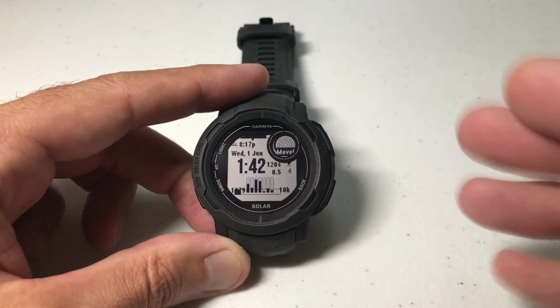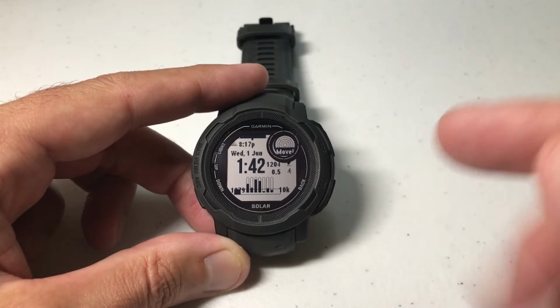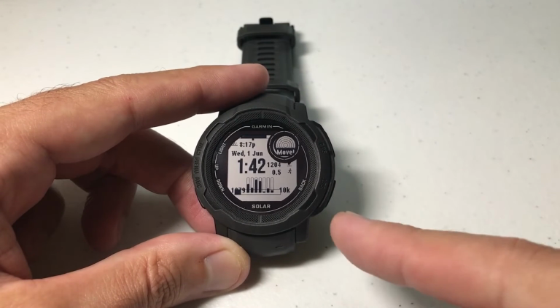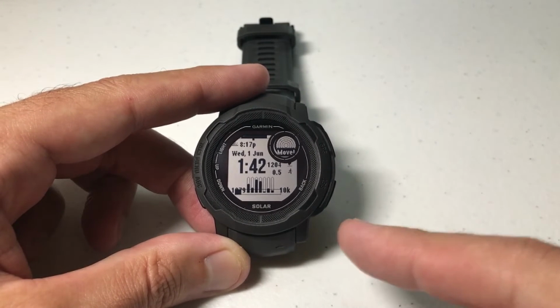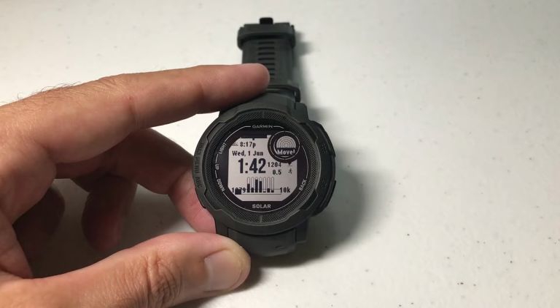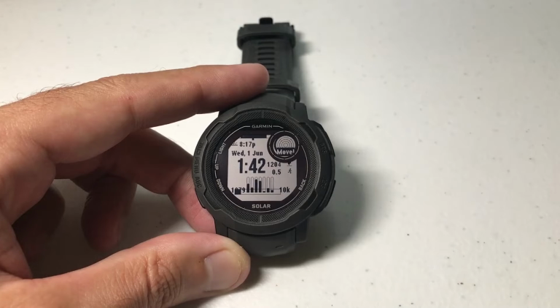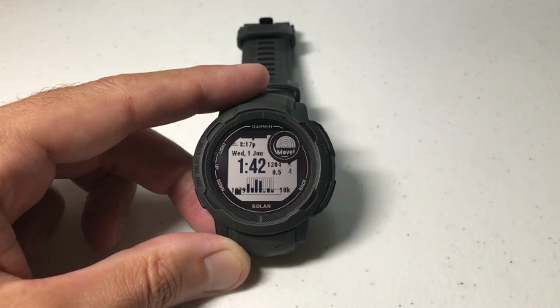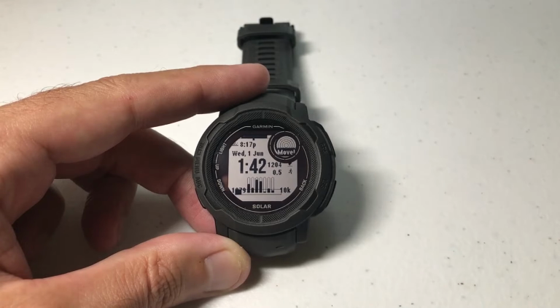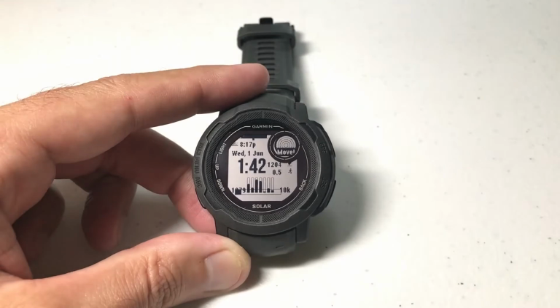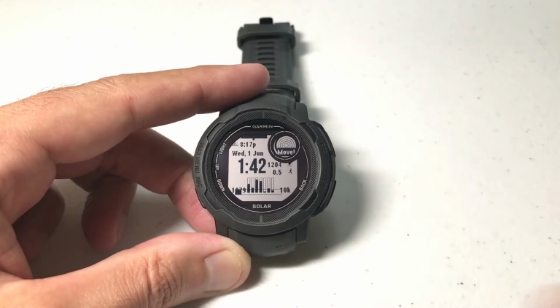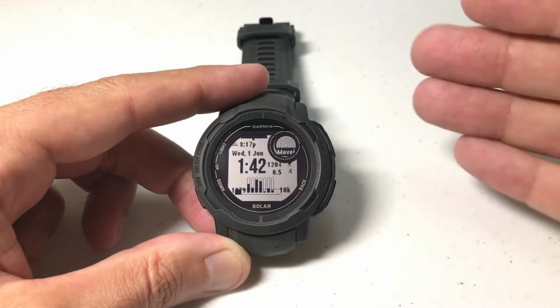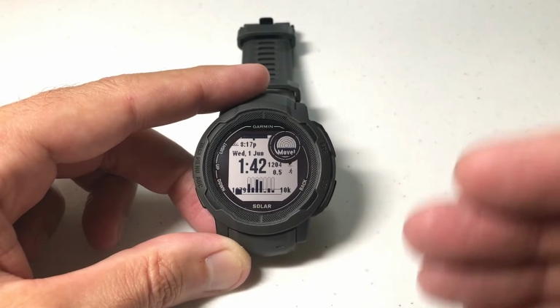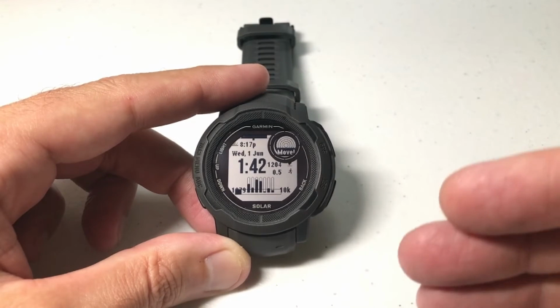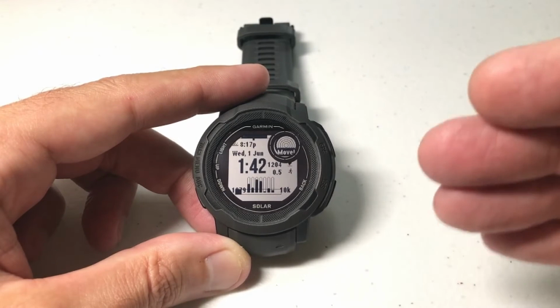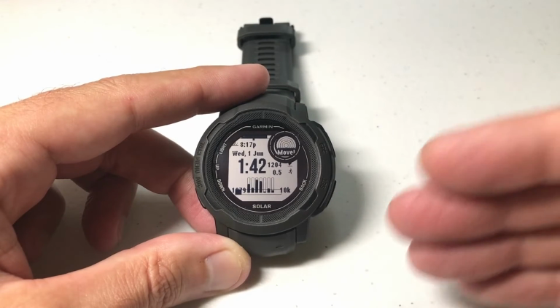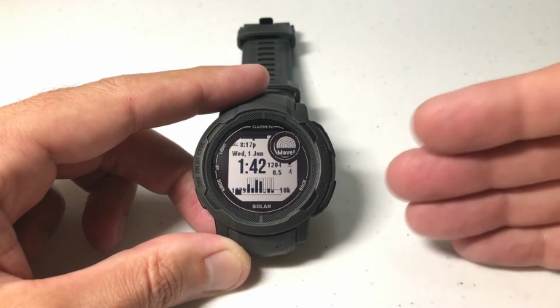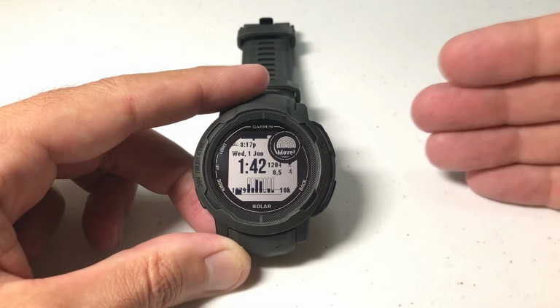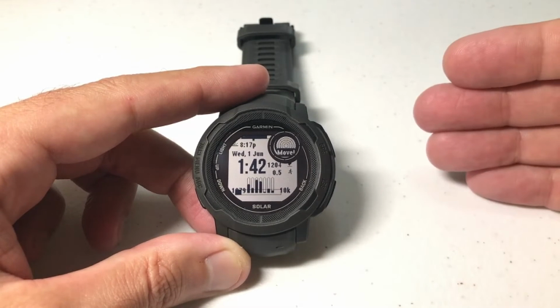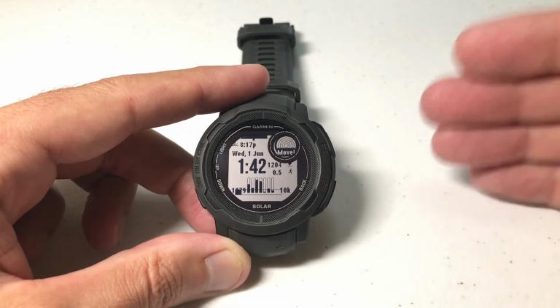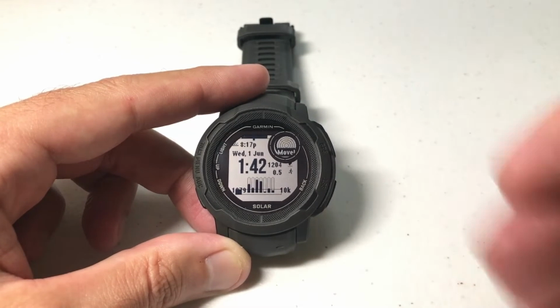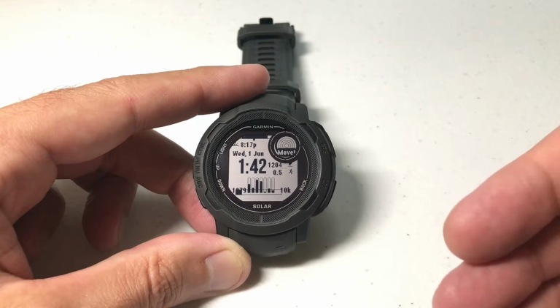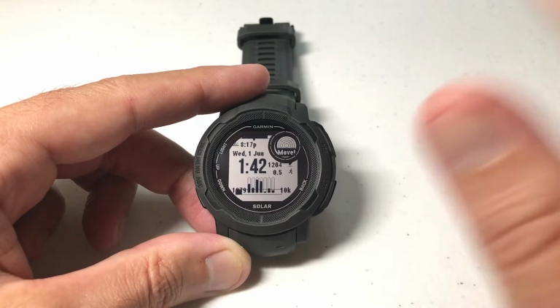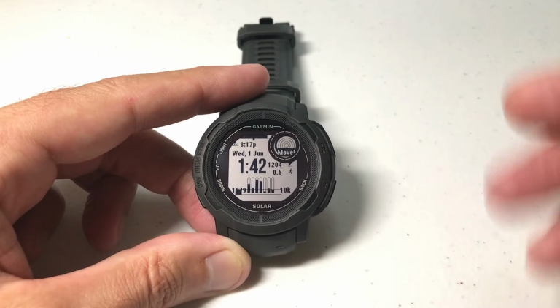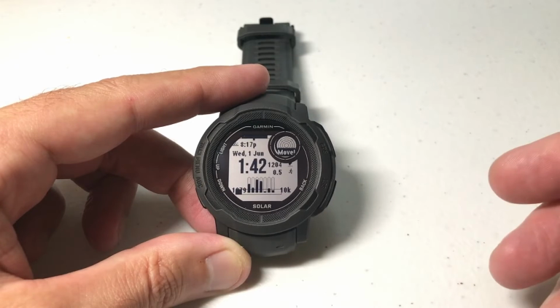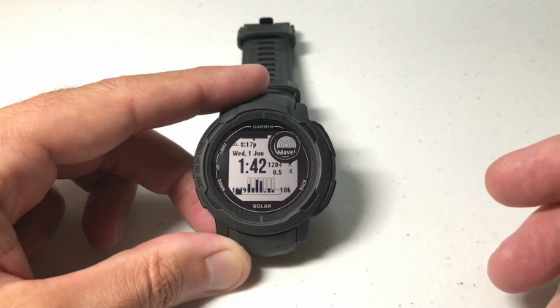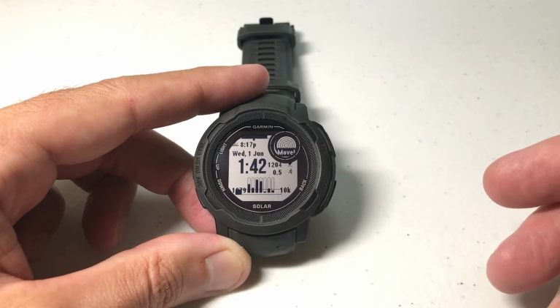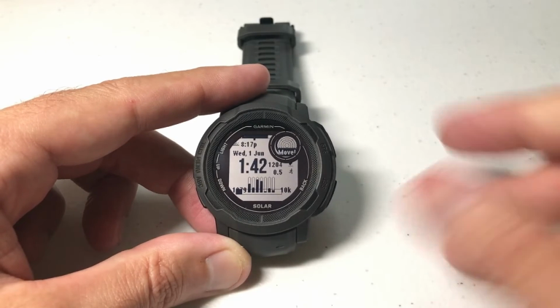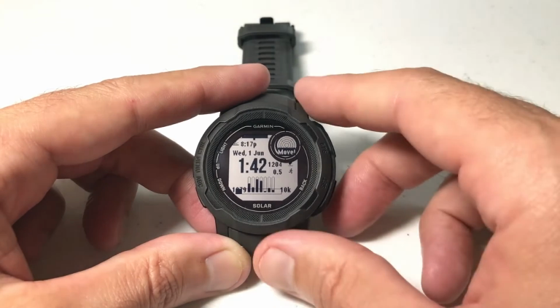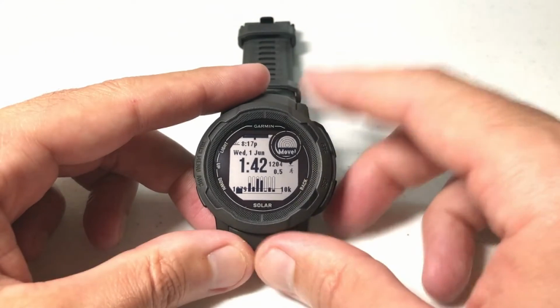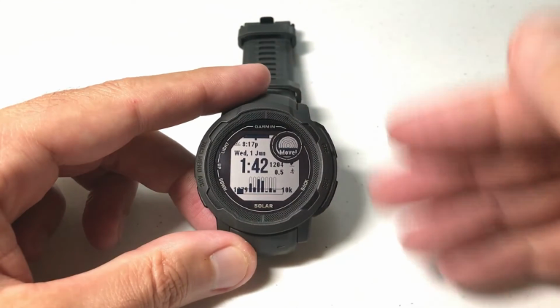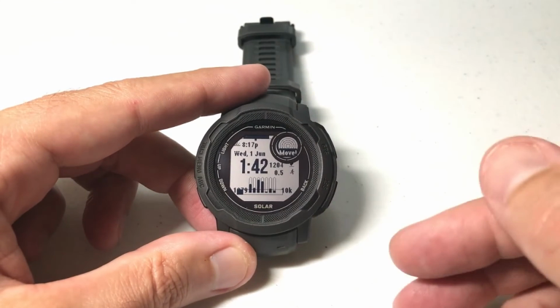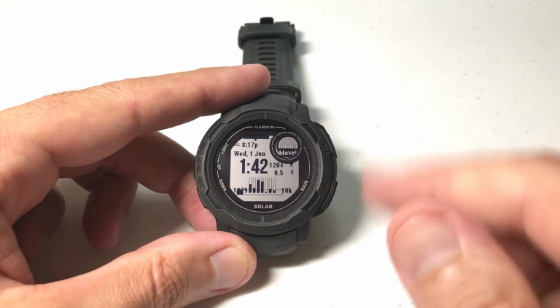I'll mention that it's only going to work on the Instinct 2. On the Instinct 1, you cannot connect to the Garmin Connect IQ app and download watch faces, so you really don't have to worry about this. So what are we talking about here?